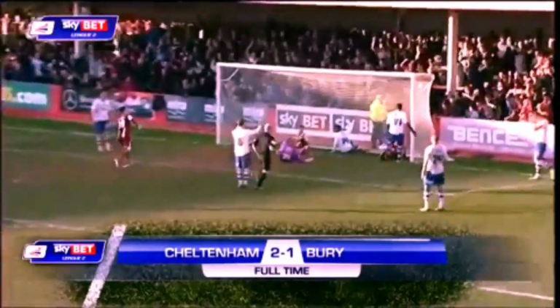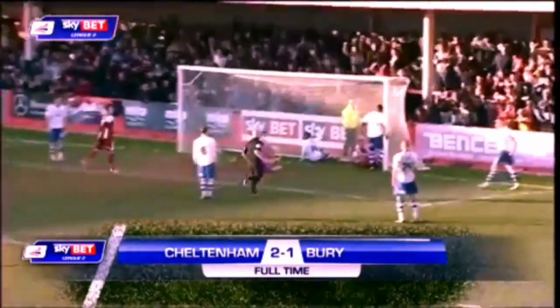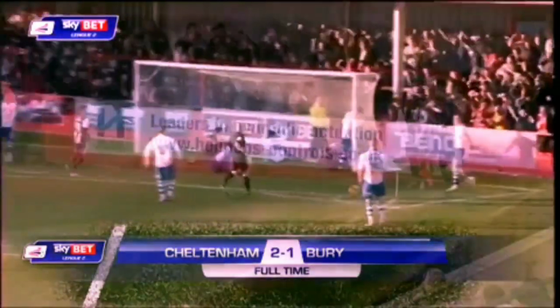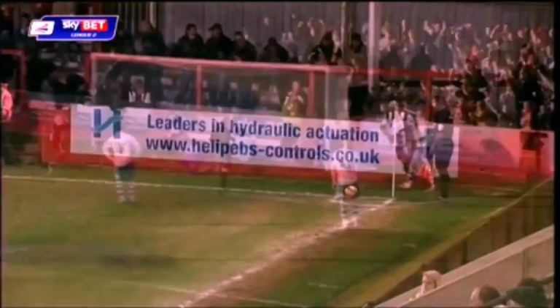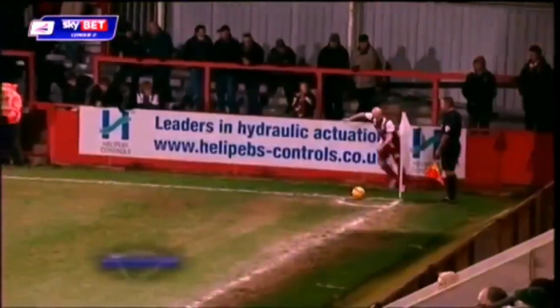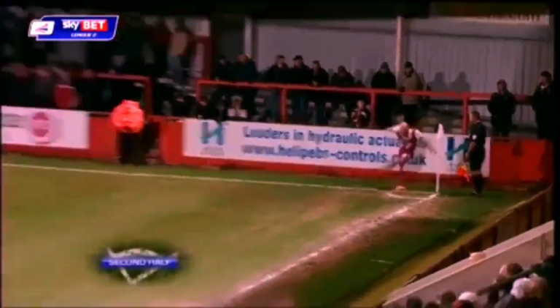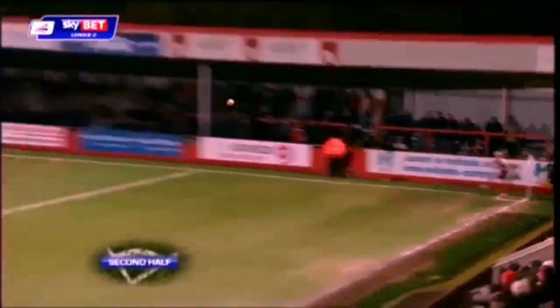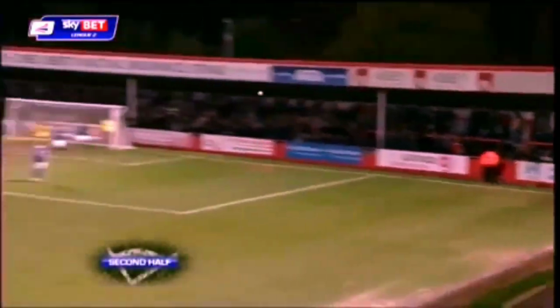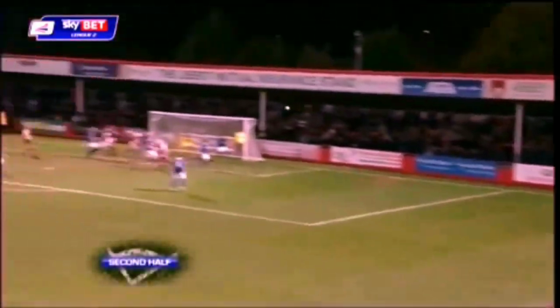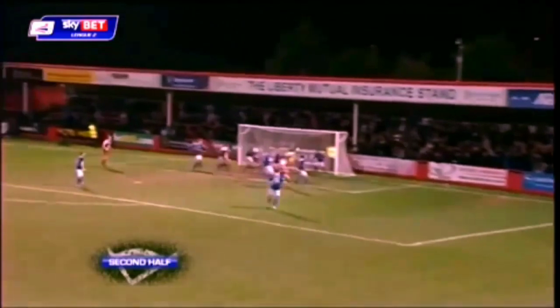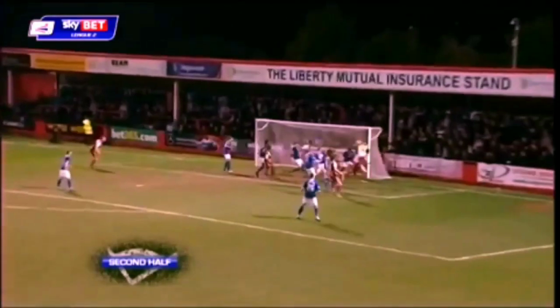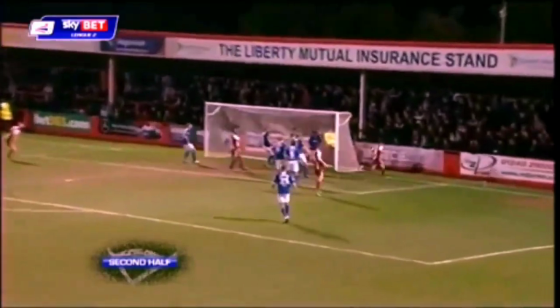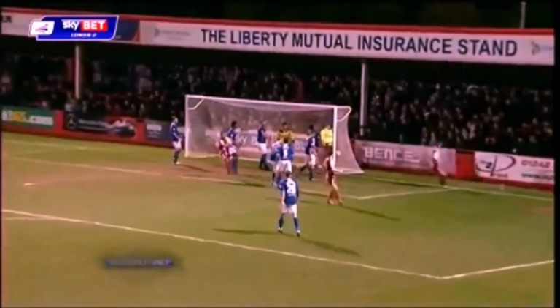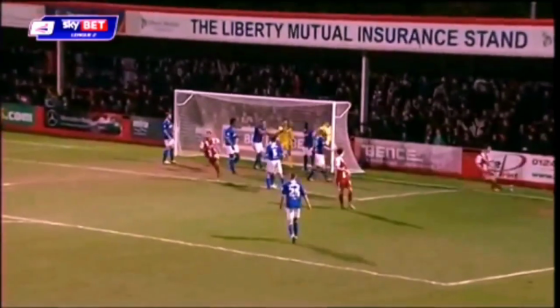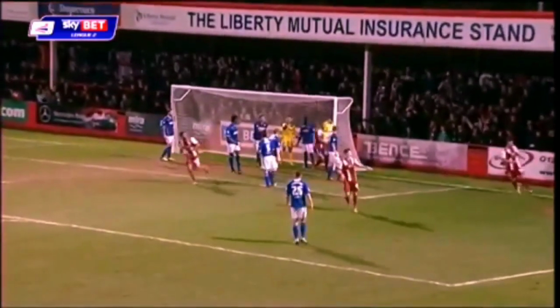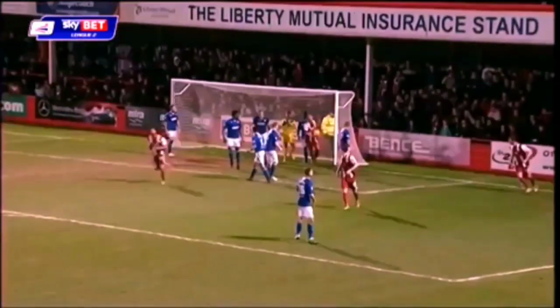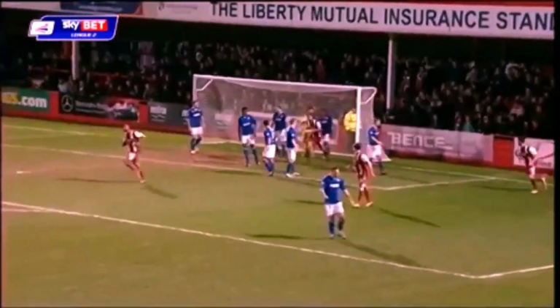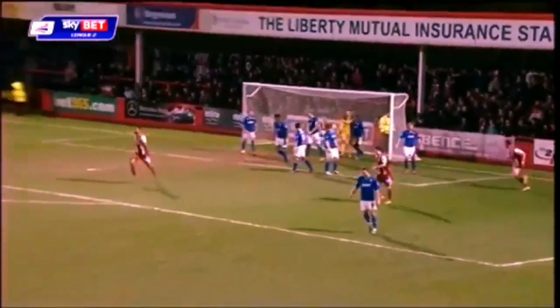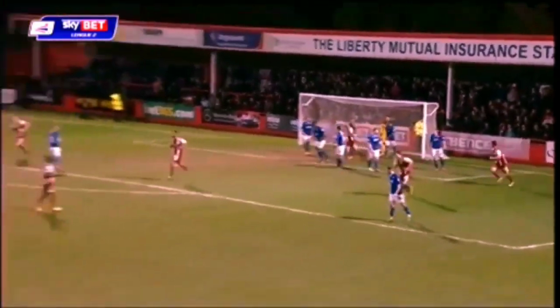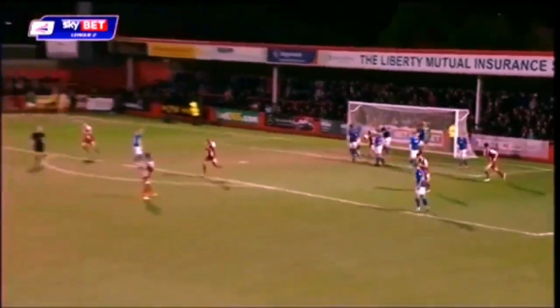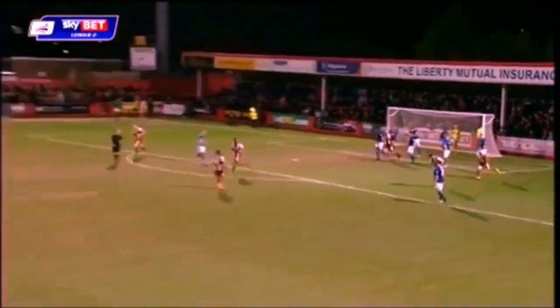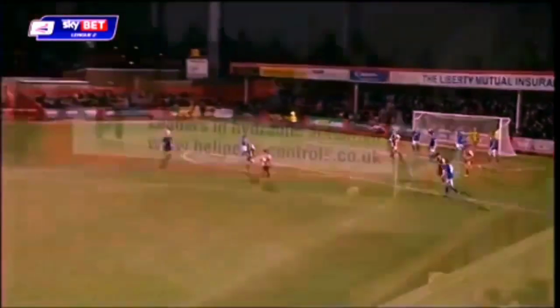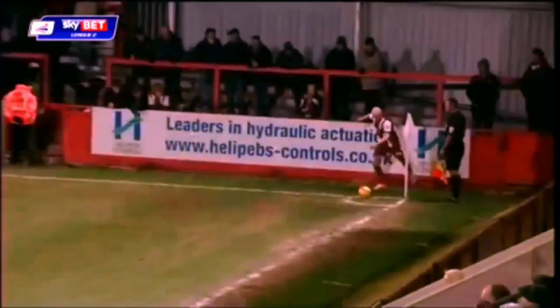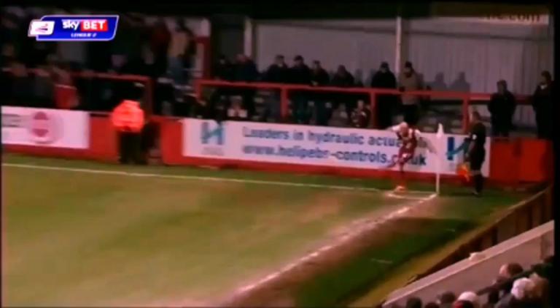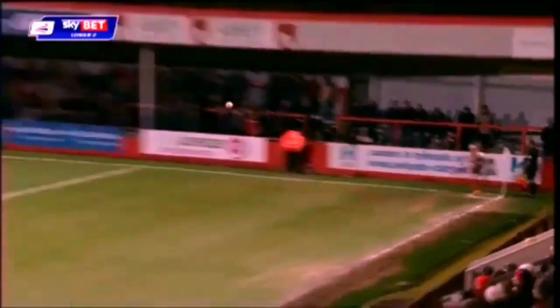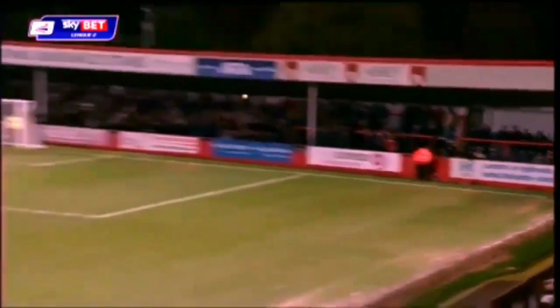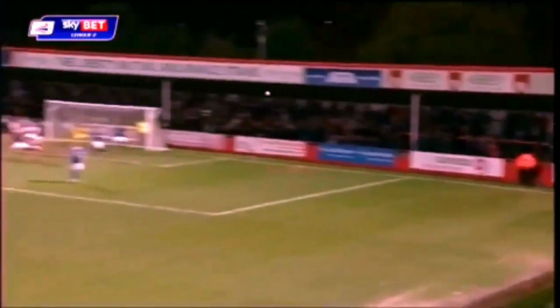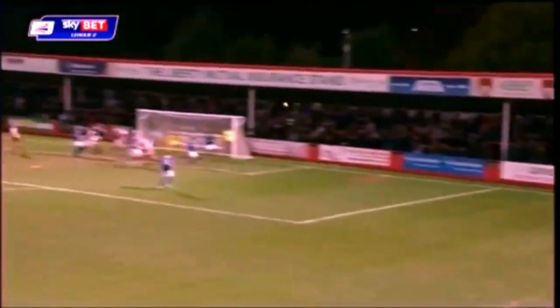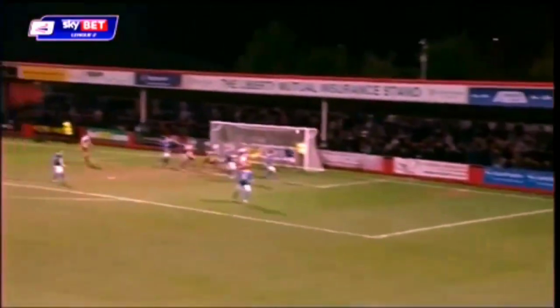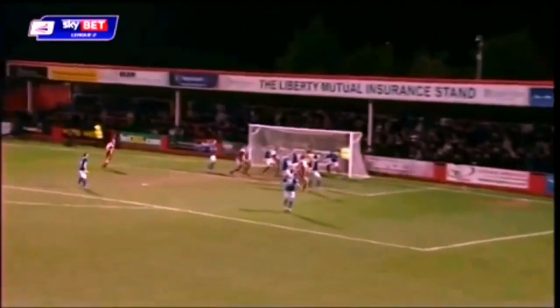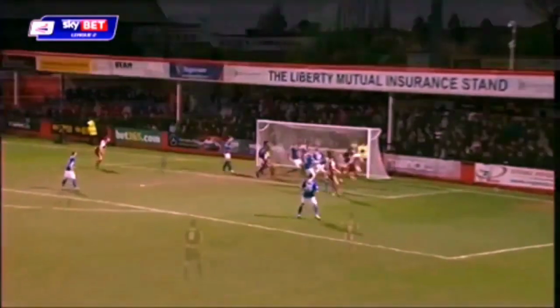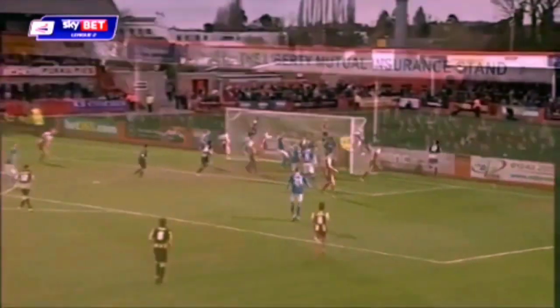Richards with the corner. Harrison. Cheltenham have got the goal back. Matt Richards with the corner, Byron Harrison.